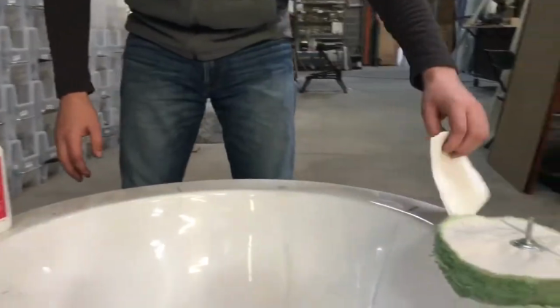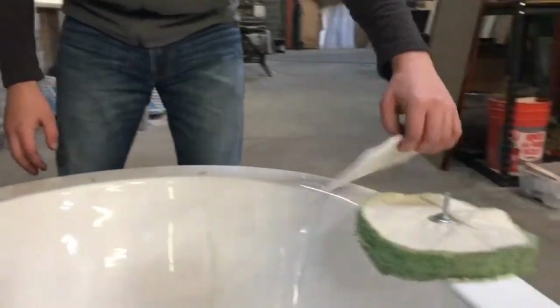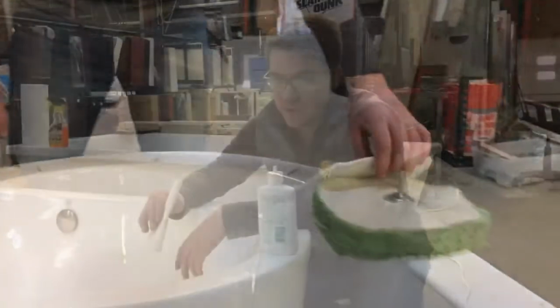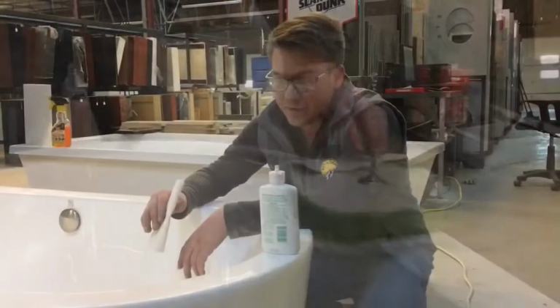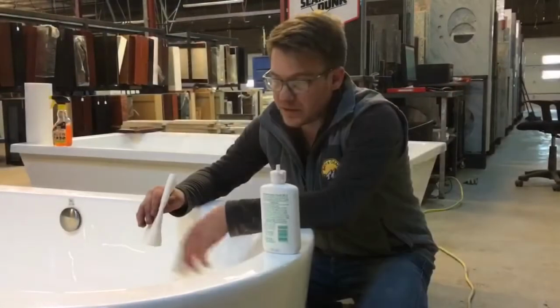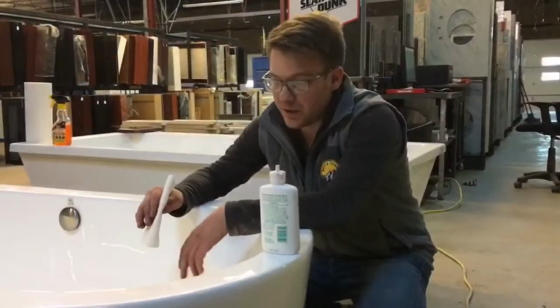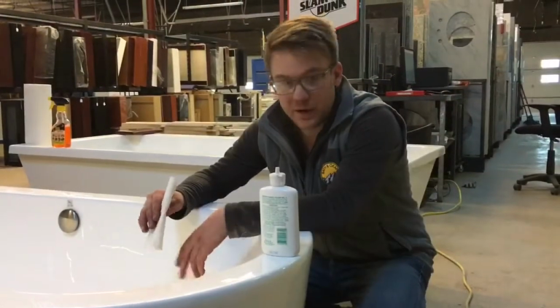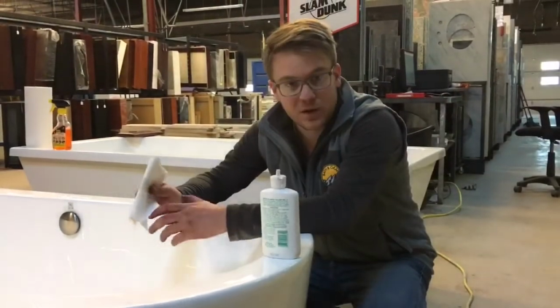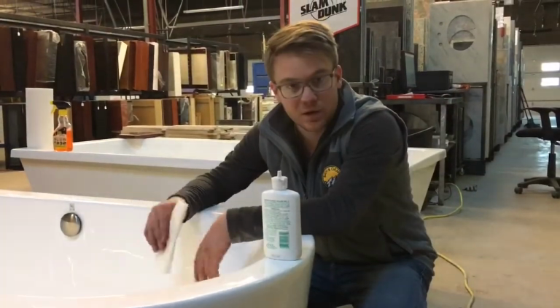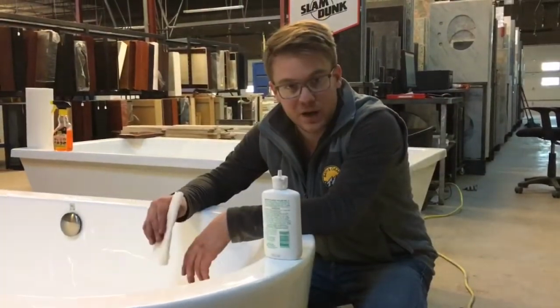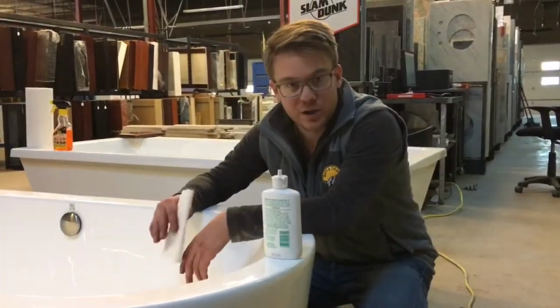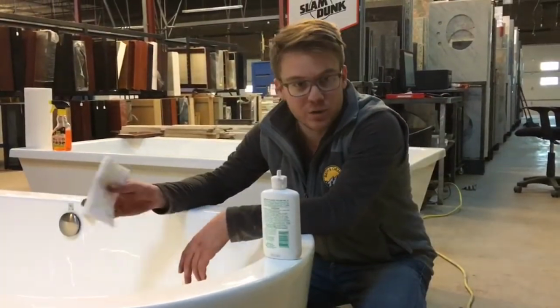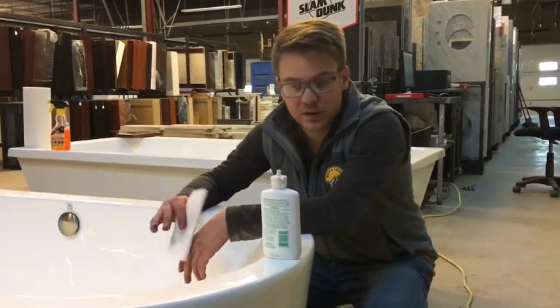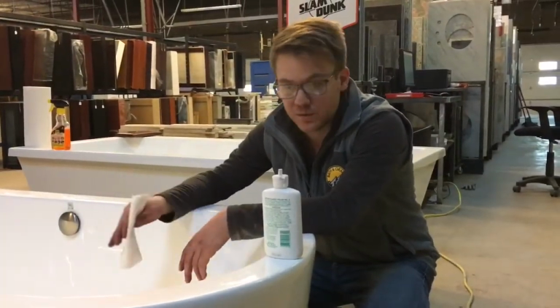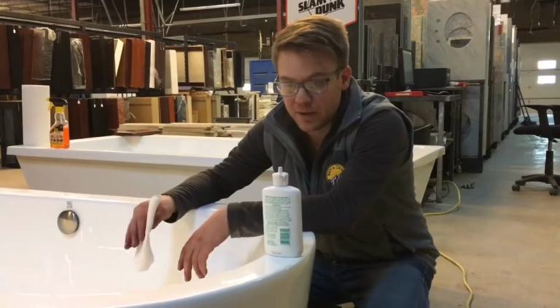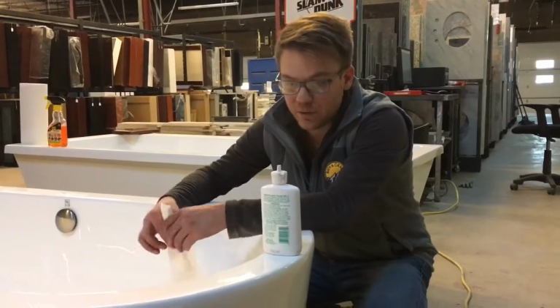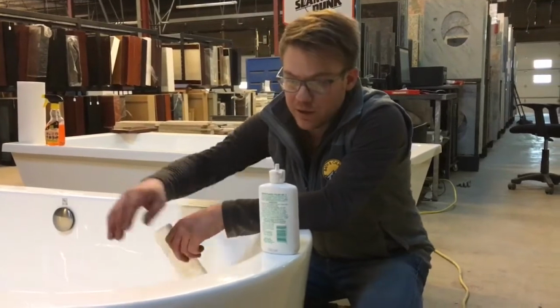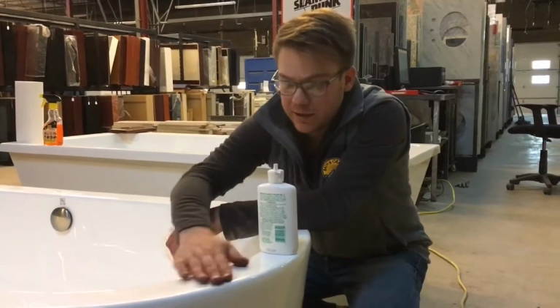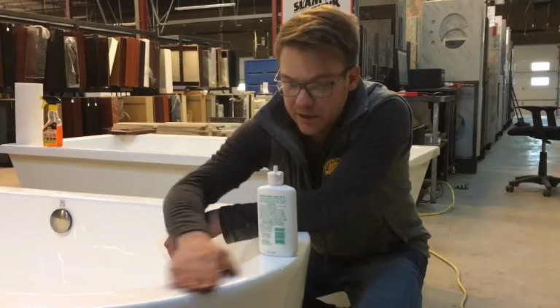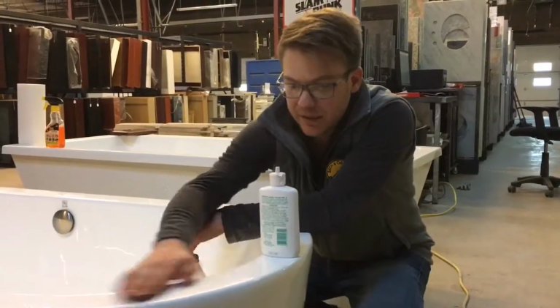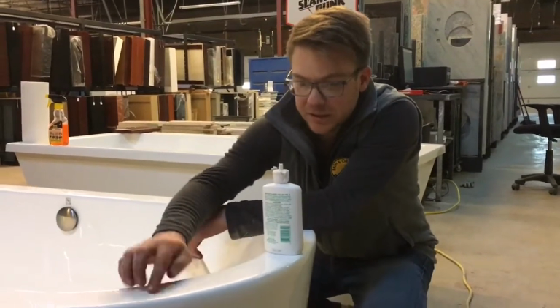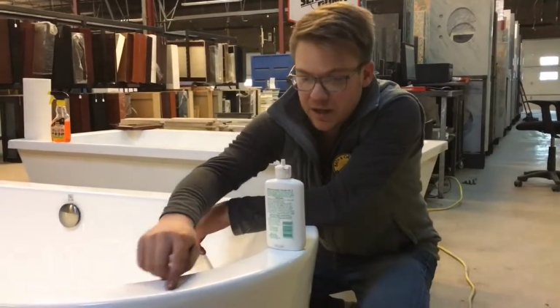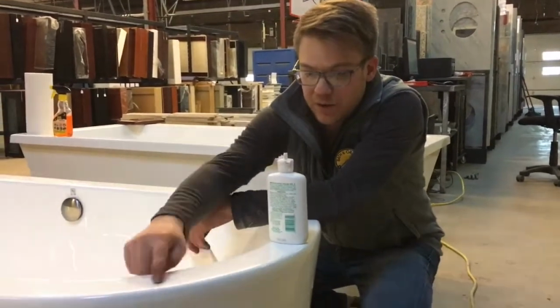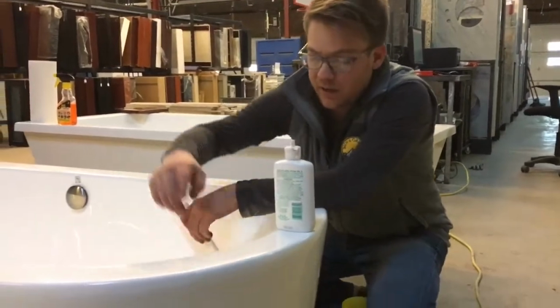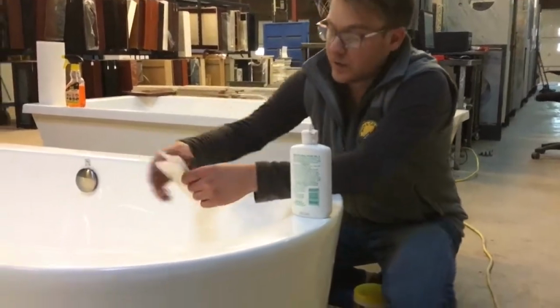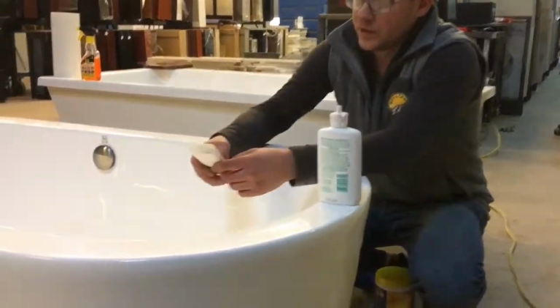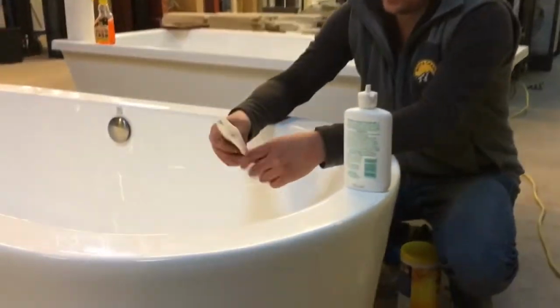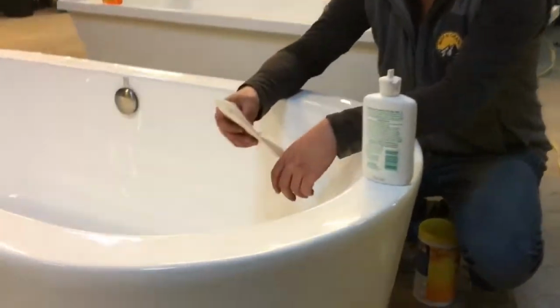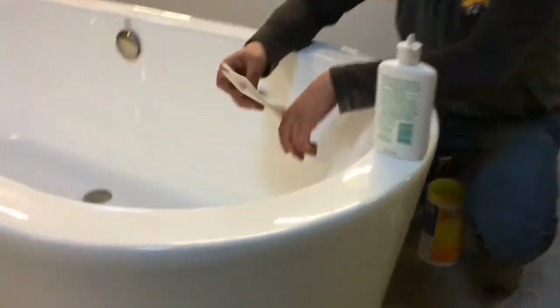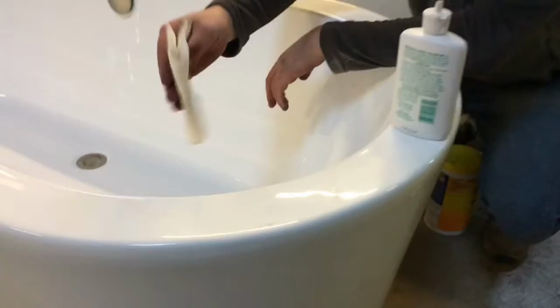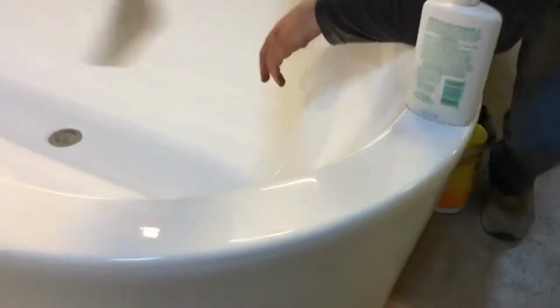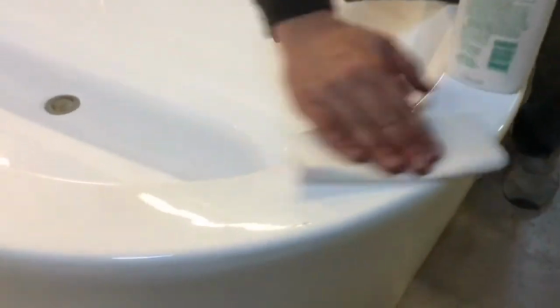So what I've done here — I have this tub right here. We had the Colorado Home and Garden Show, and moving it, transporting it back and forth, it ended up getting a little bit scuffed right here. I'm going to show you what we've got.